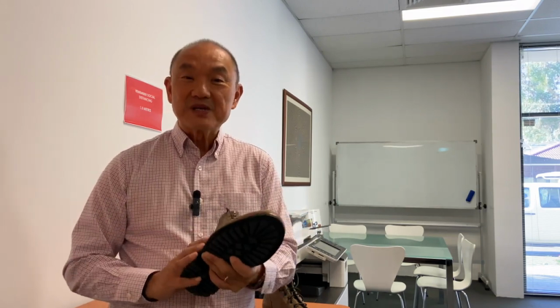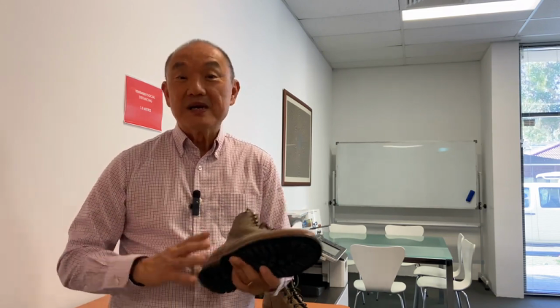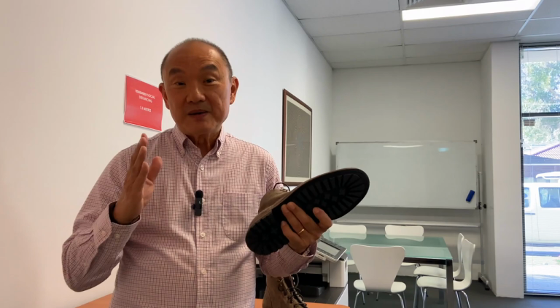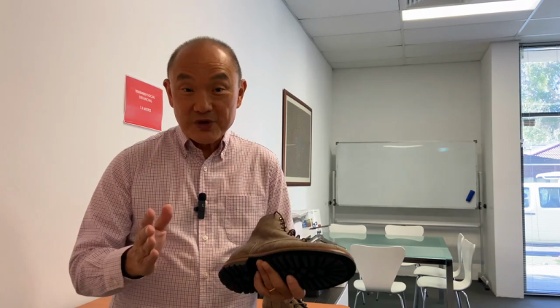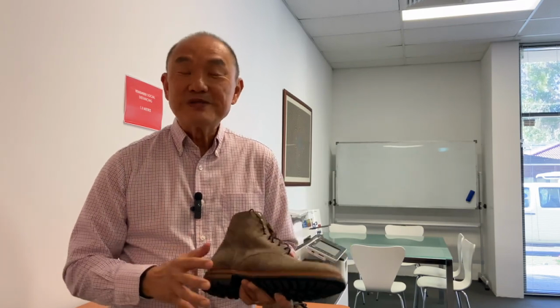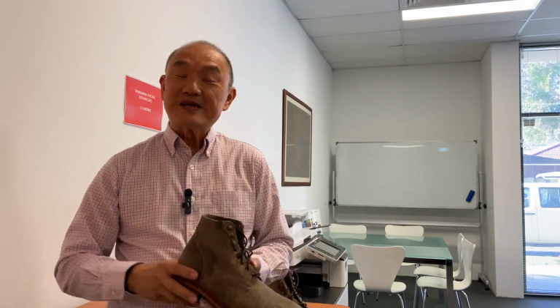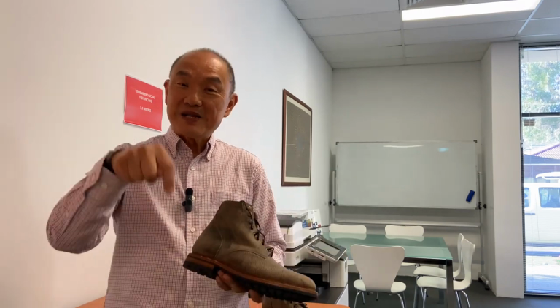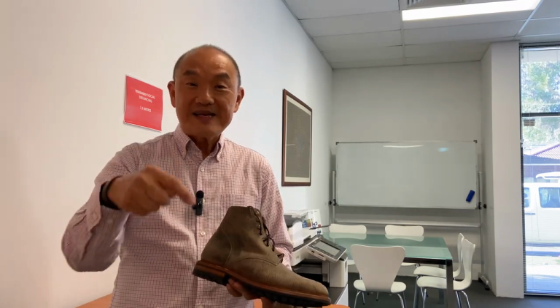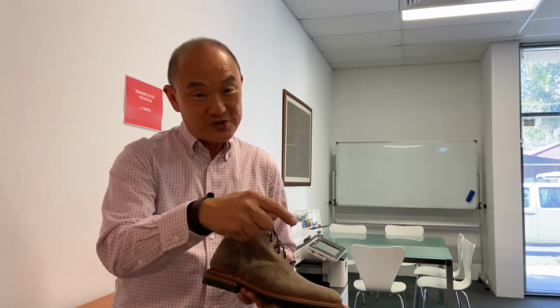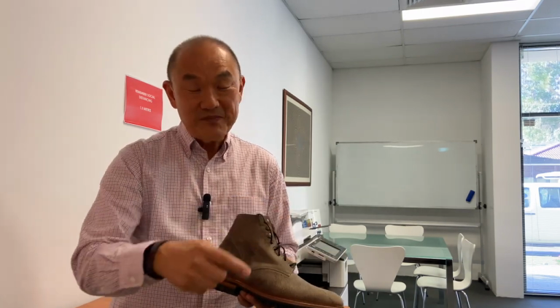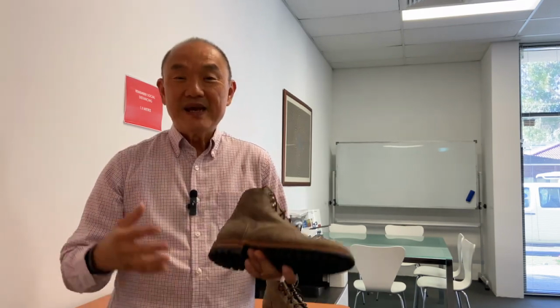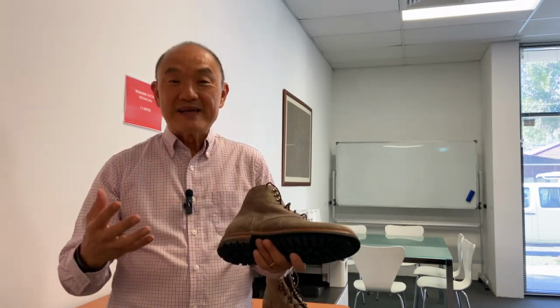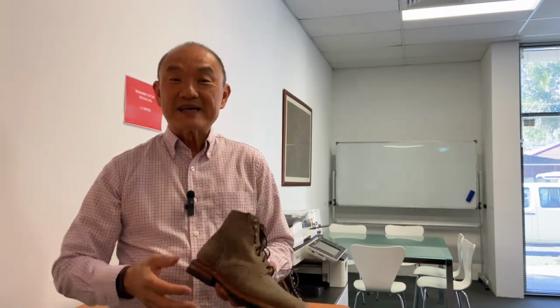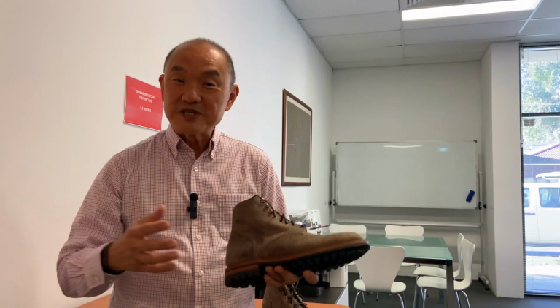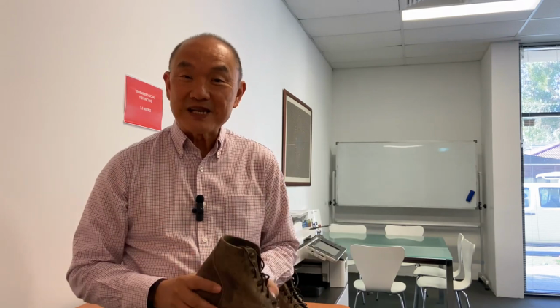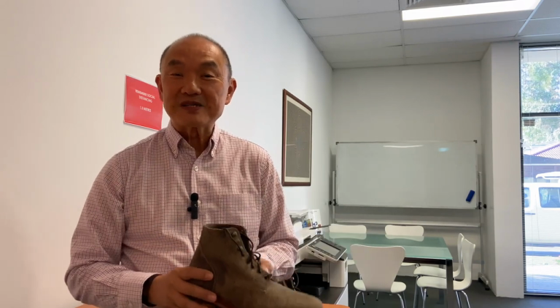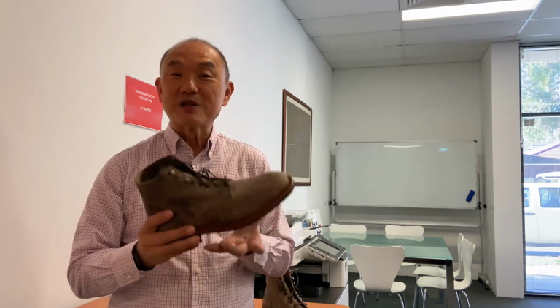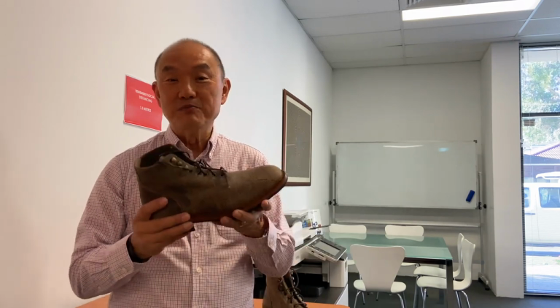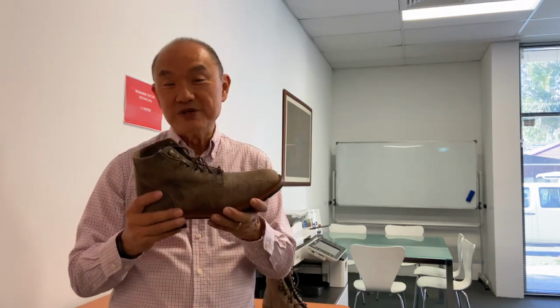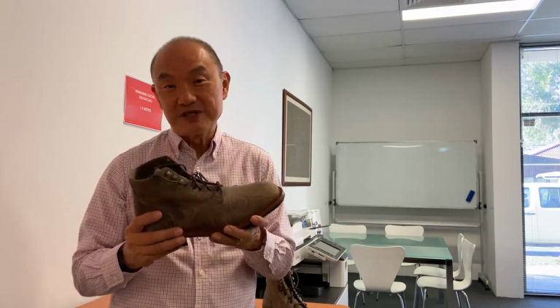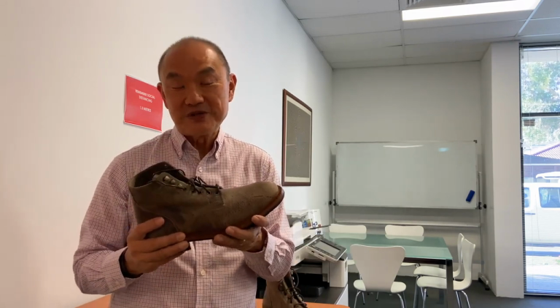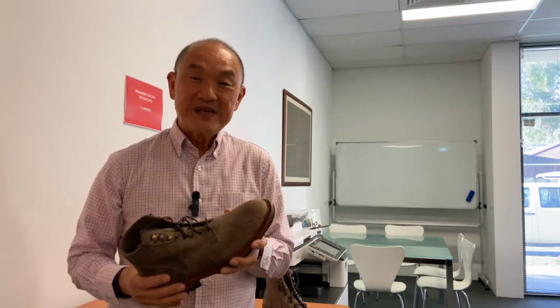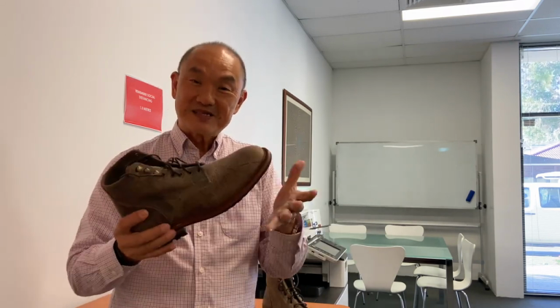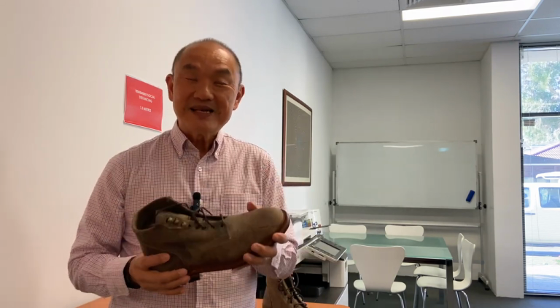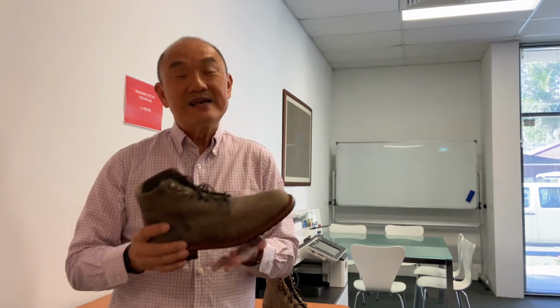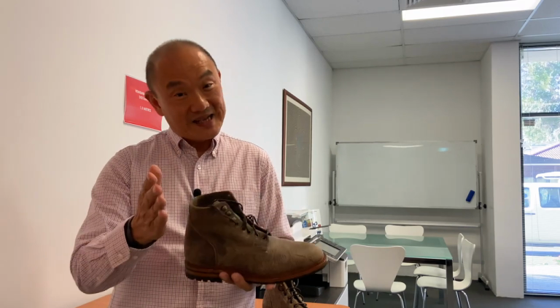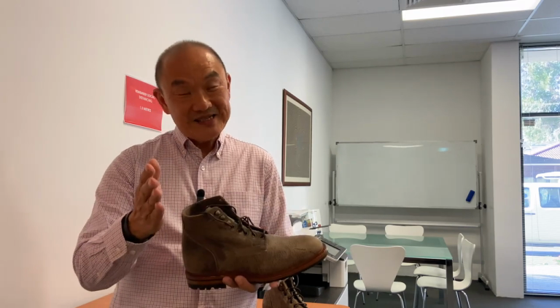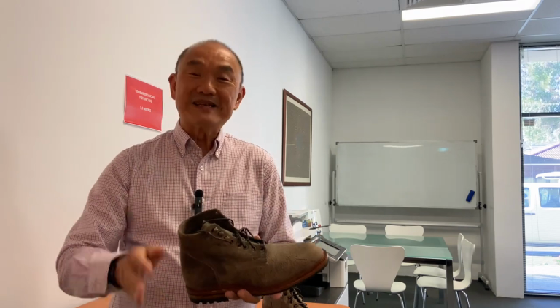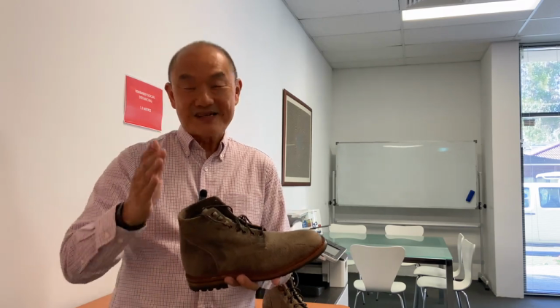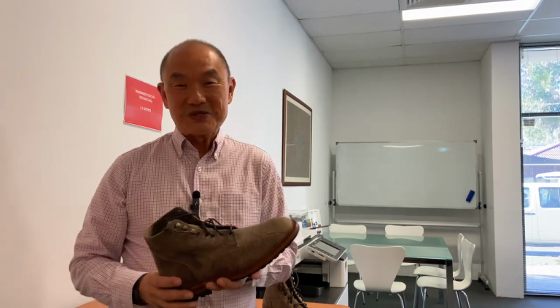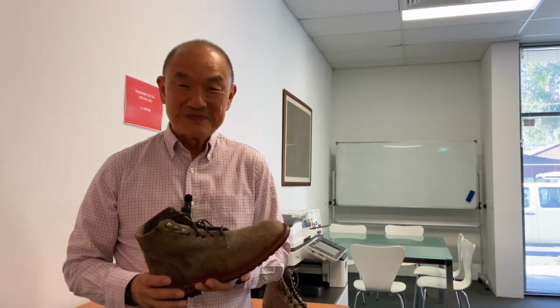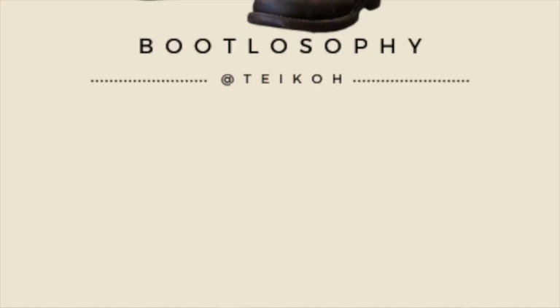So before you go, don't forget to click on like and subscribe. Keep watching my channel because I'll have a lot more boot reviews to bring to you. Until then, take care guys and I'll see you soon. Bye.